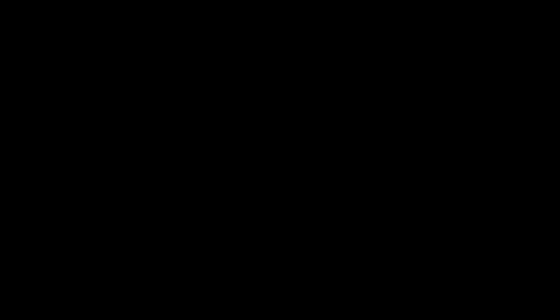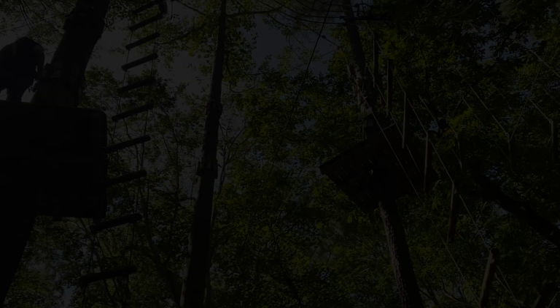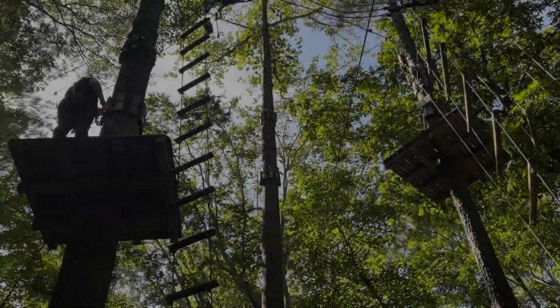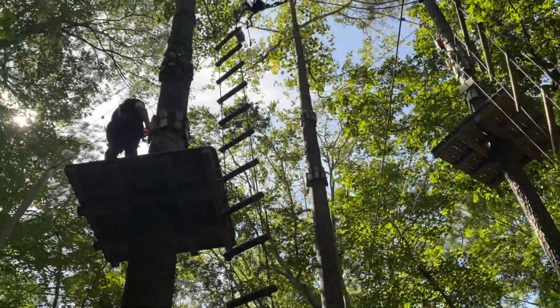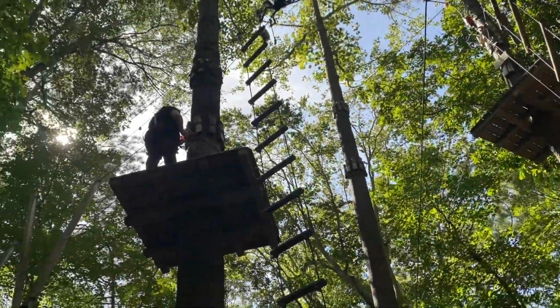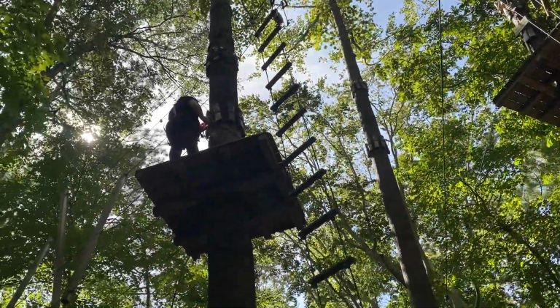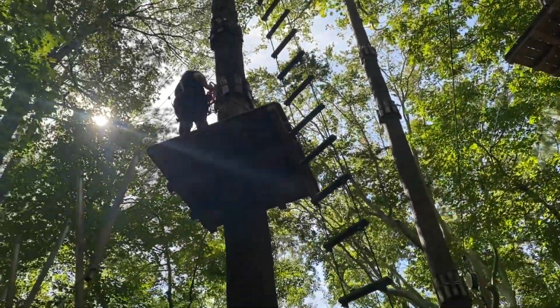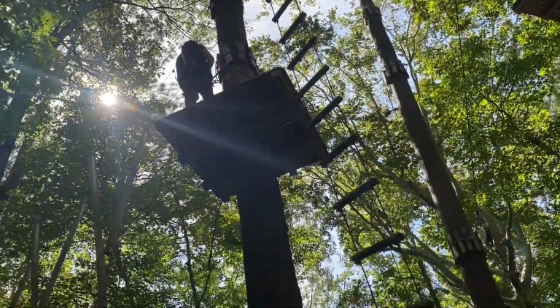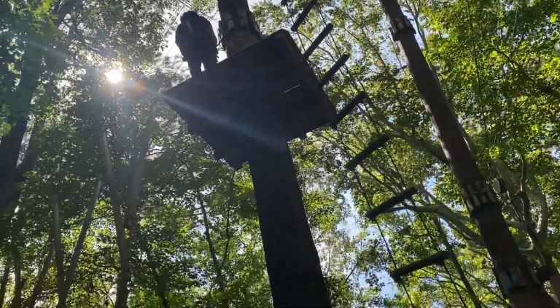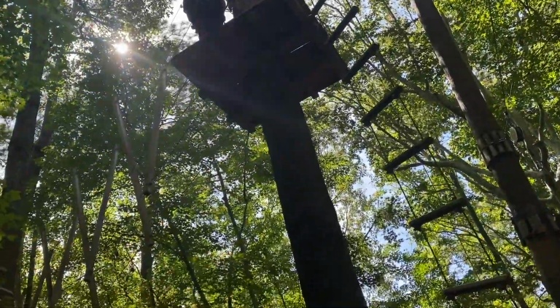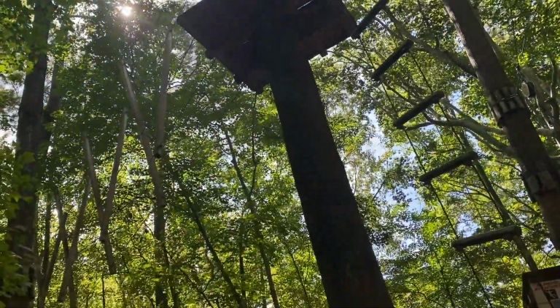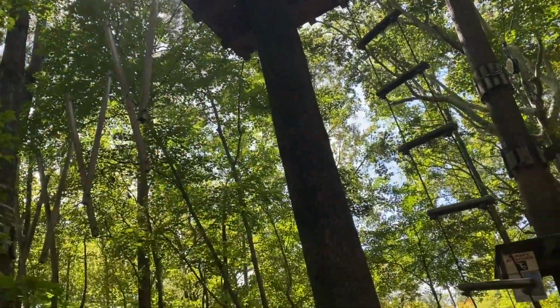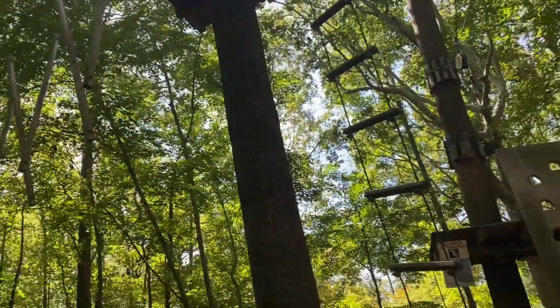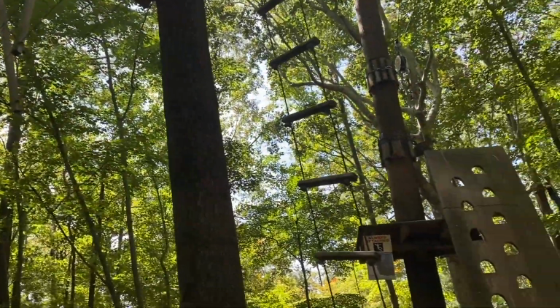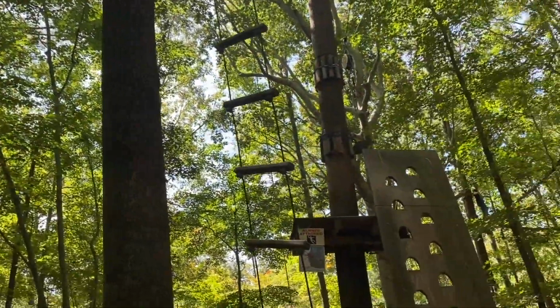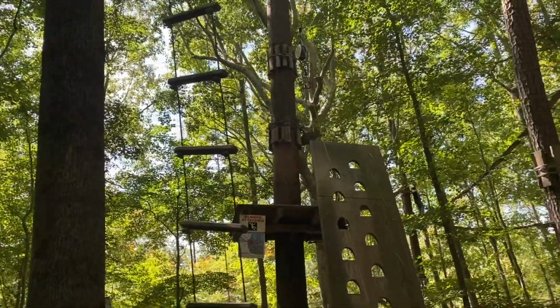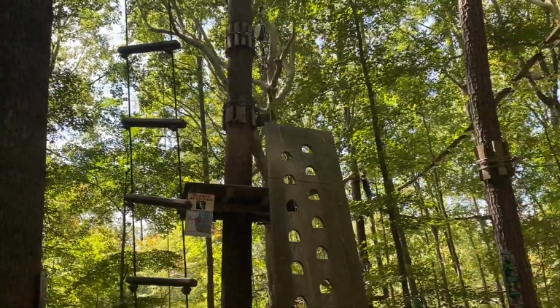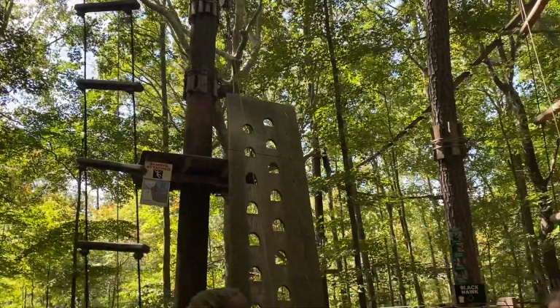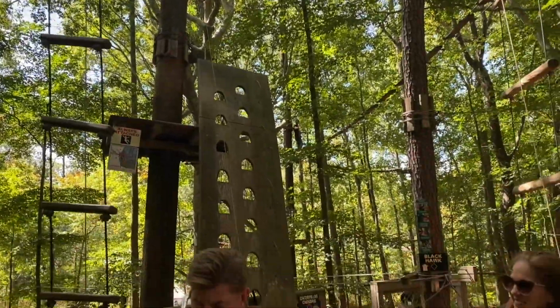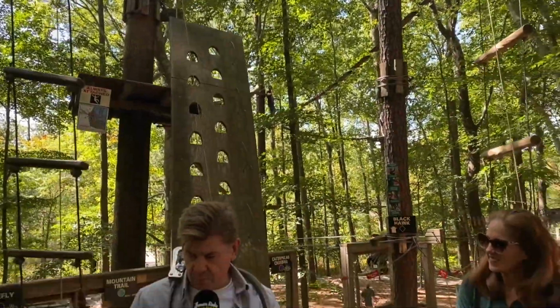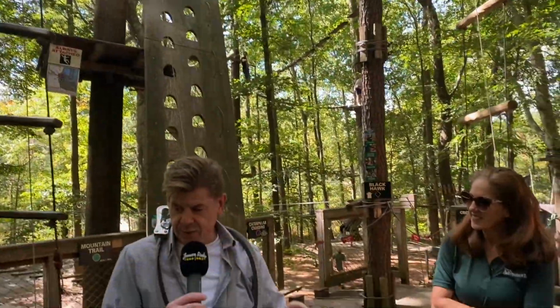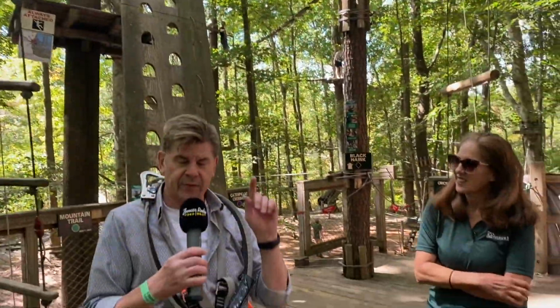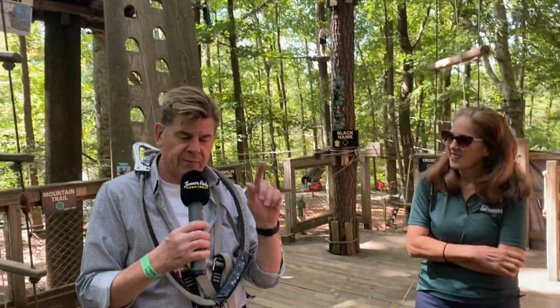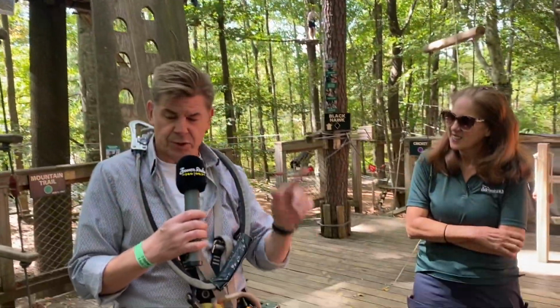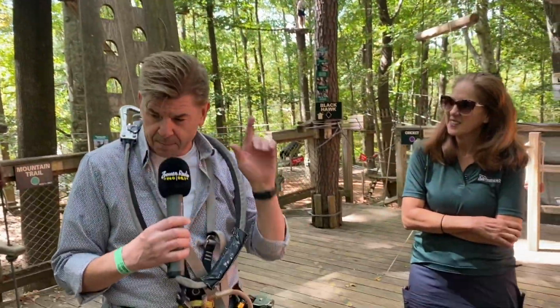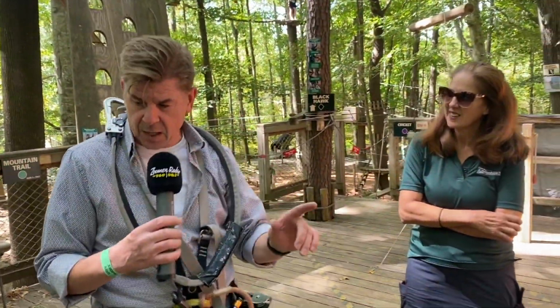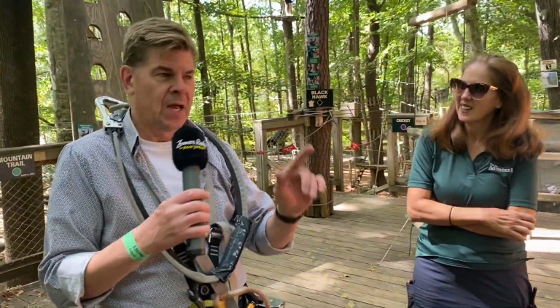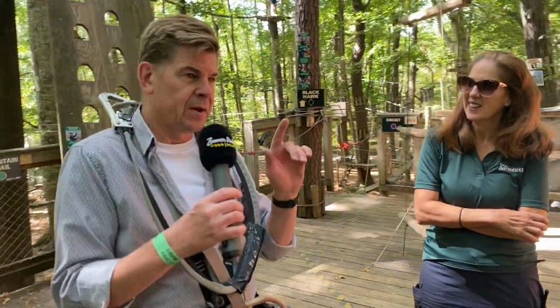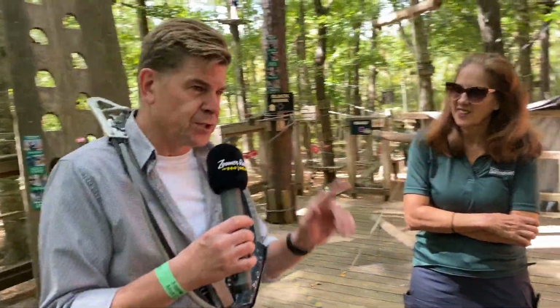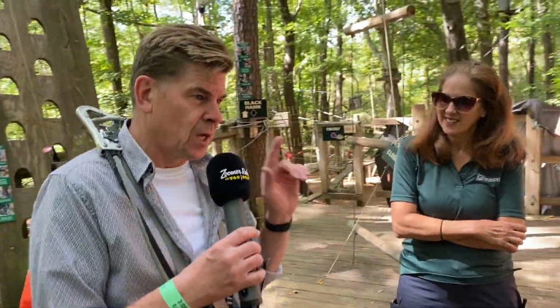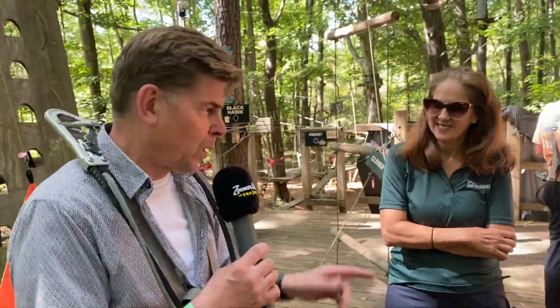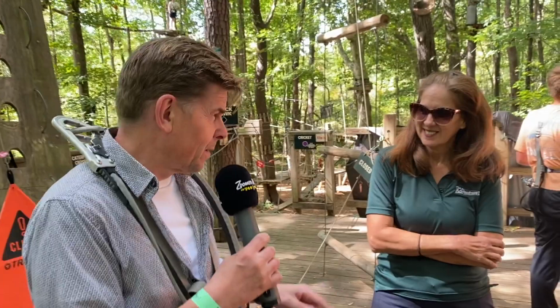Dean Holland here for Zuma Radio in beautiful Virginia Beach, talking to Darlene Zimbel, who is the general manager of the Adventure Park at Virginia Aquarium.